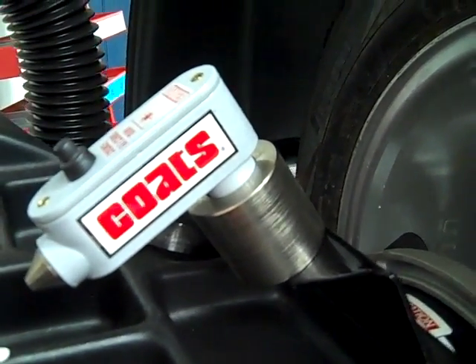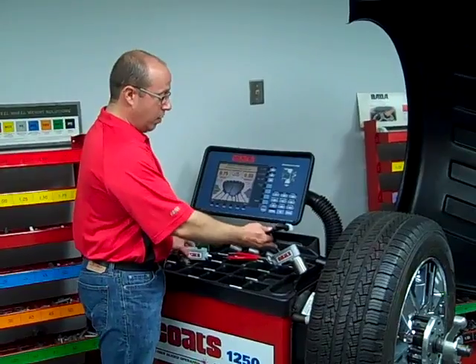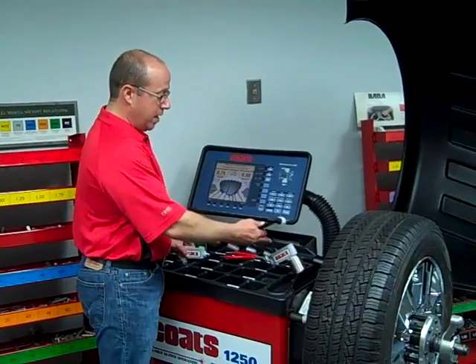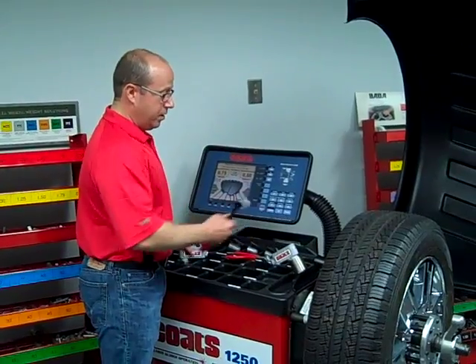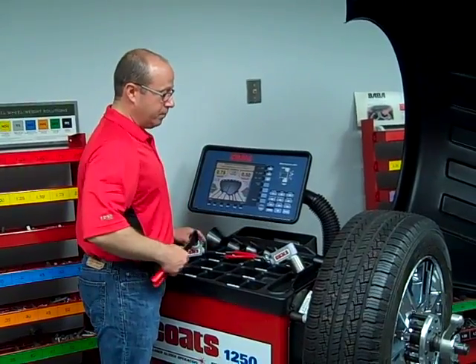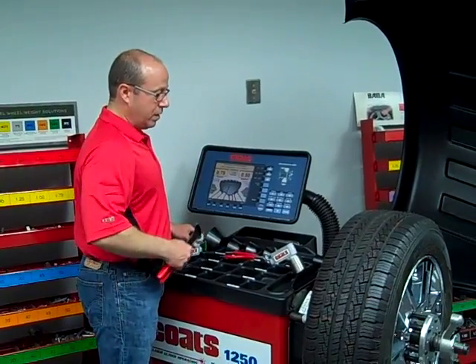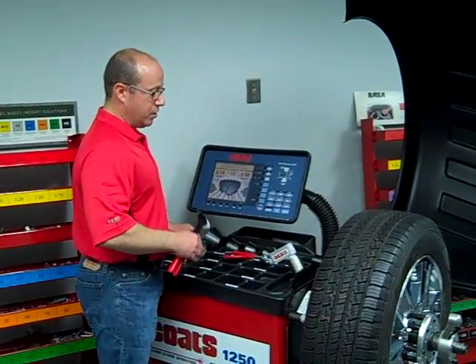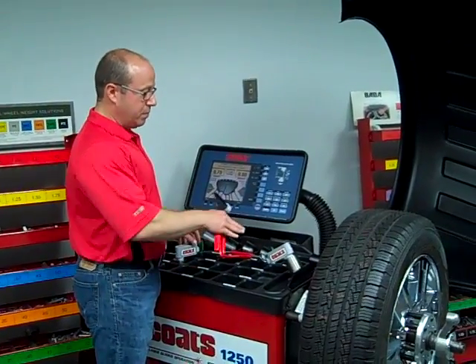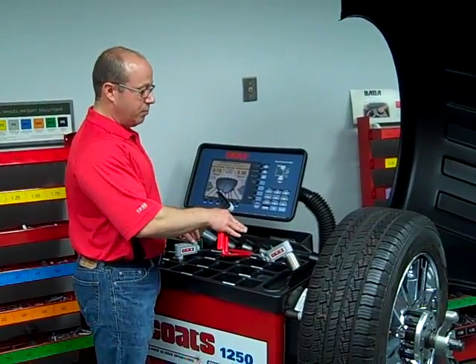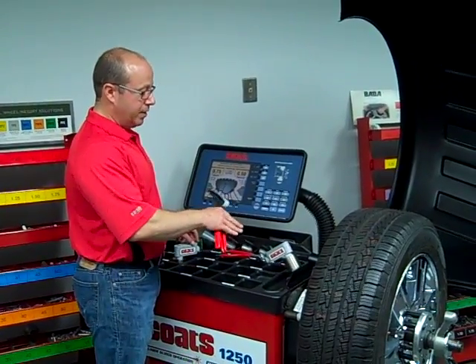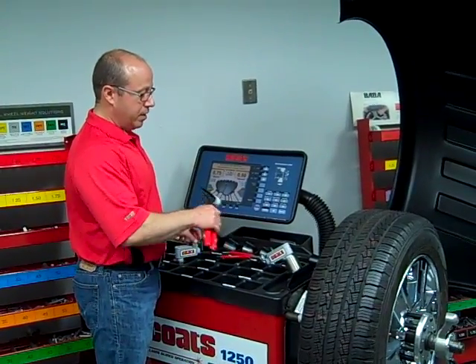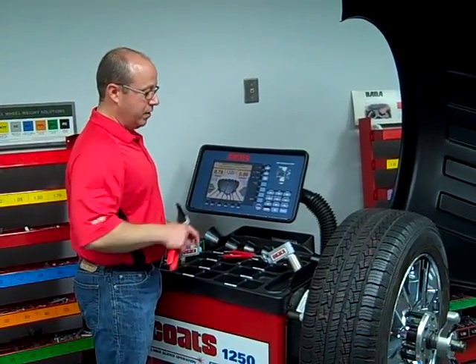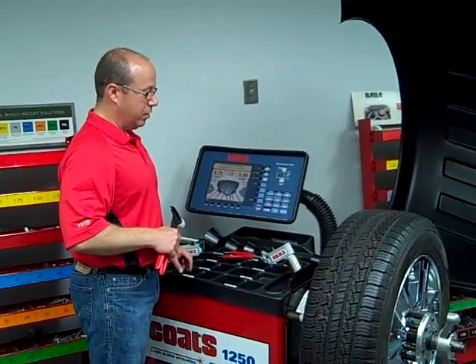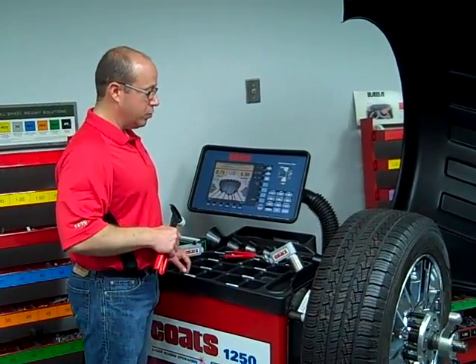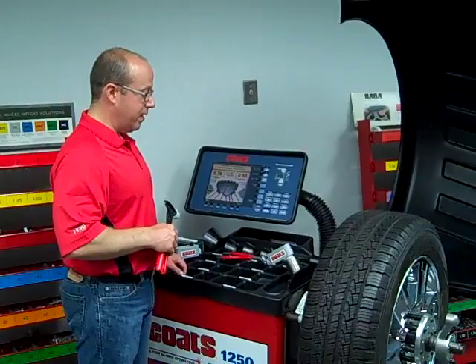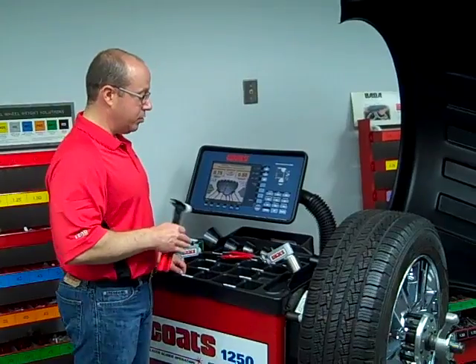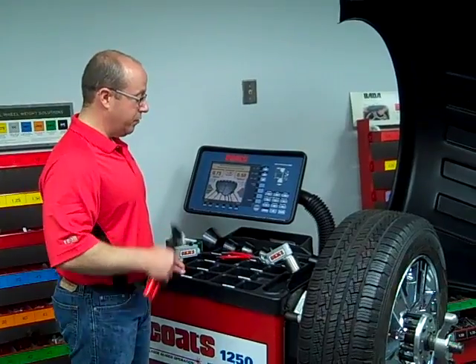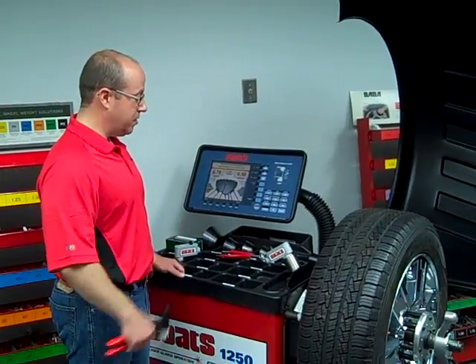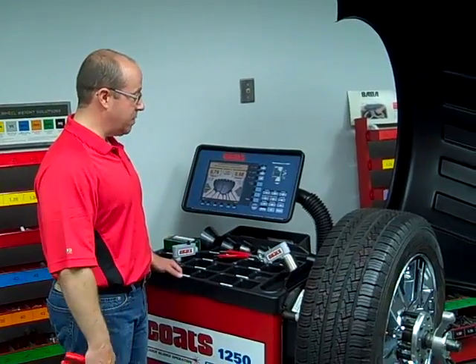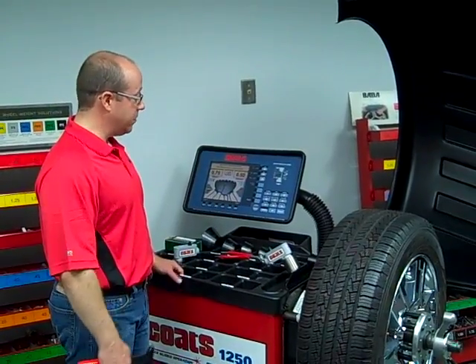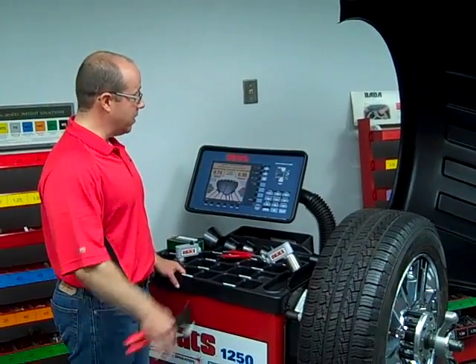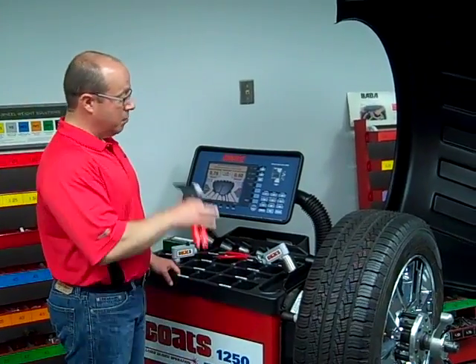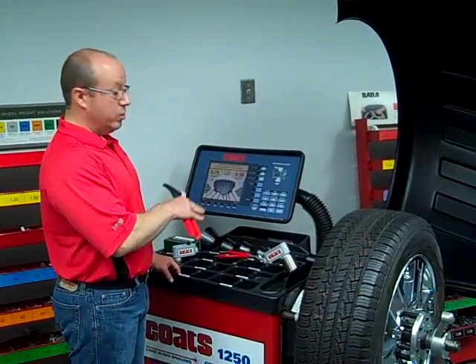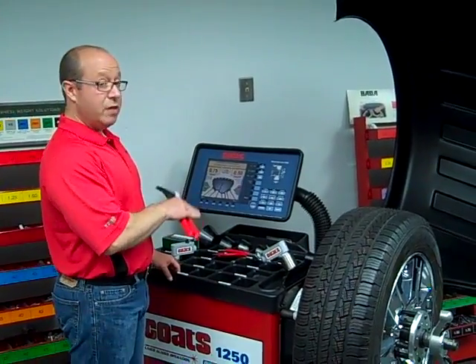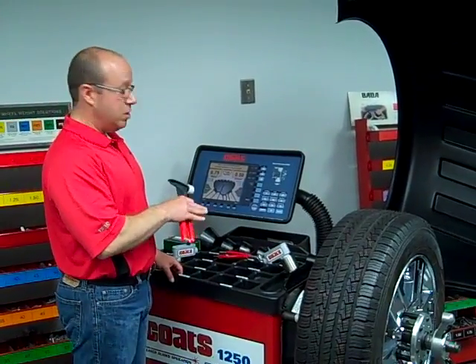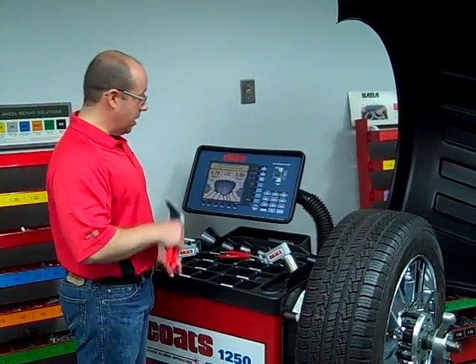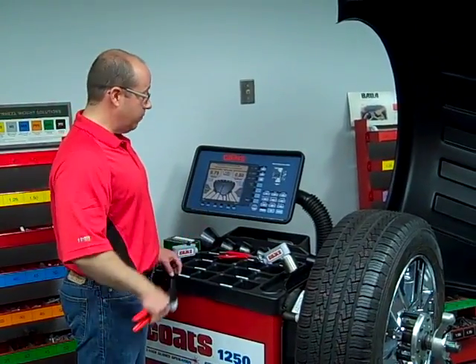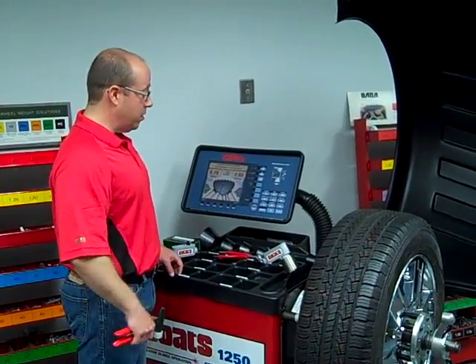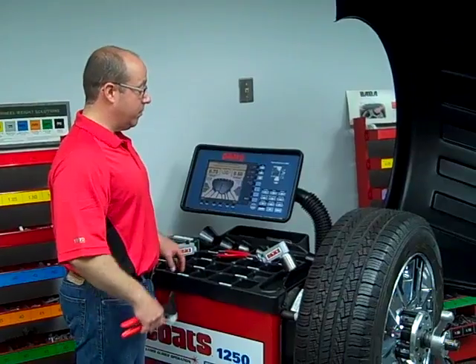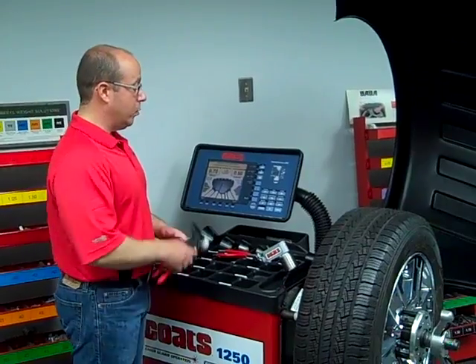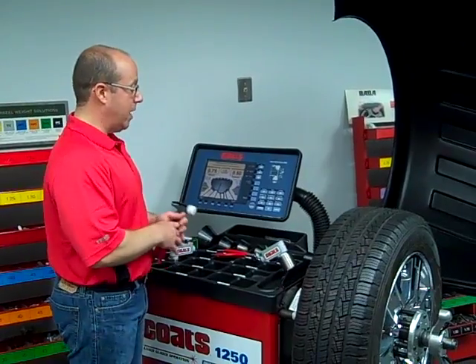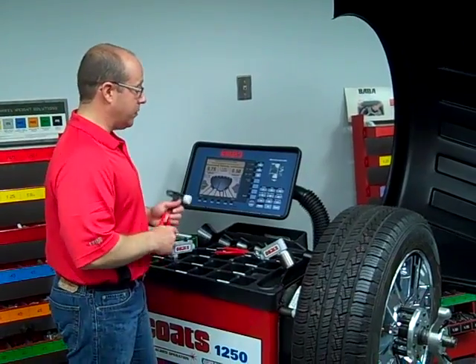We've got one mounted here on a special mounting bracket designed to fit the NewCoast 101250 series balancers, but the tool itself can be used on any 40mm wheel balancer.